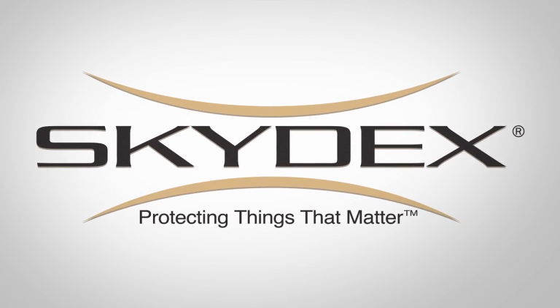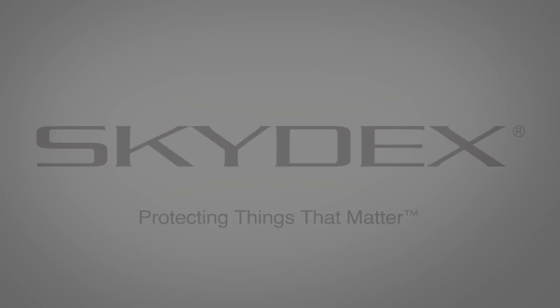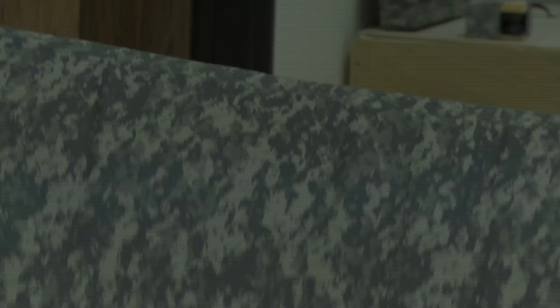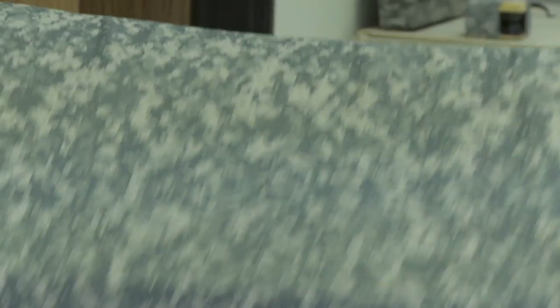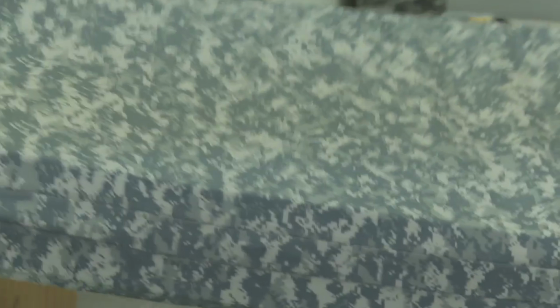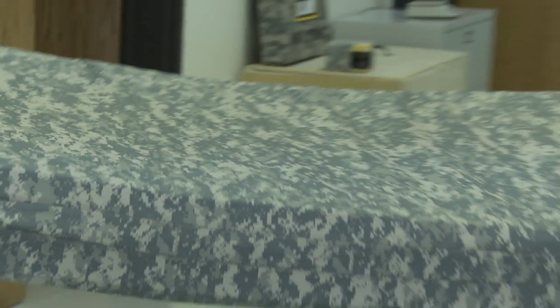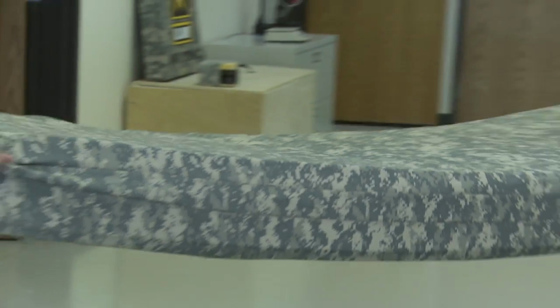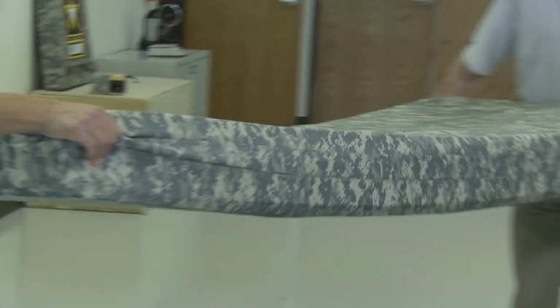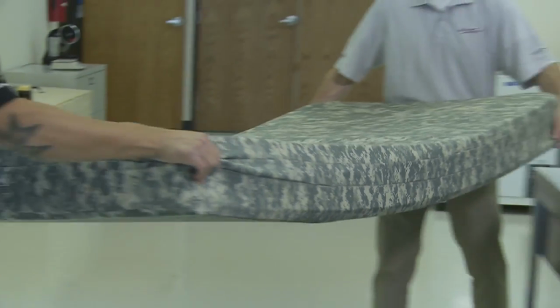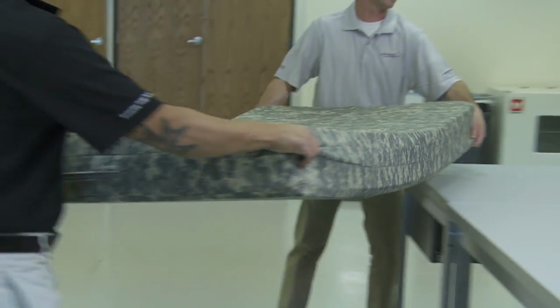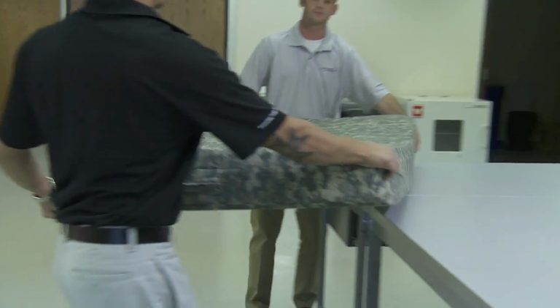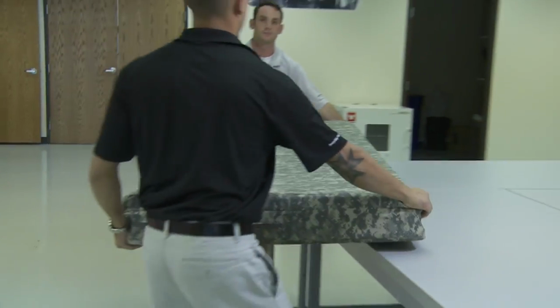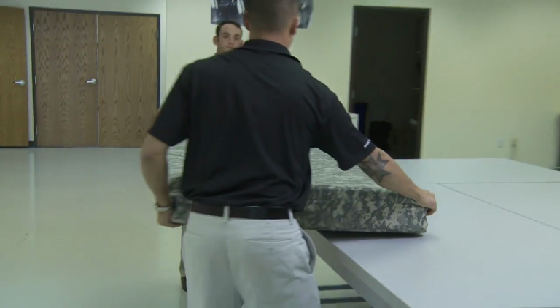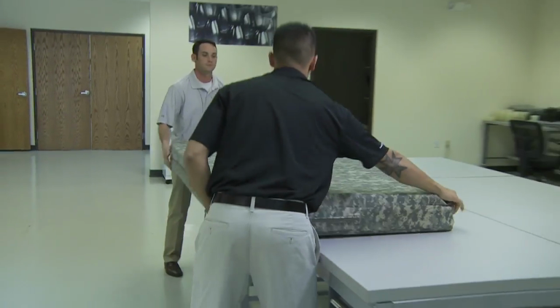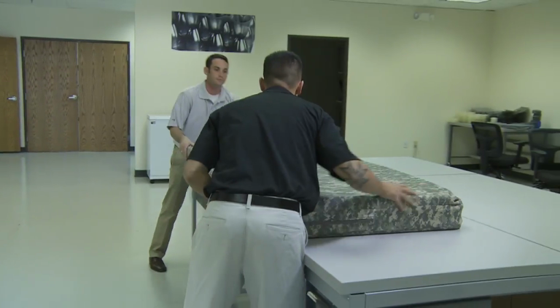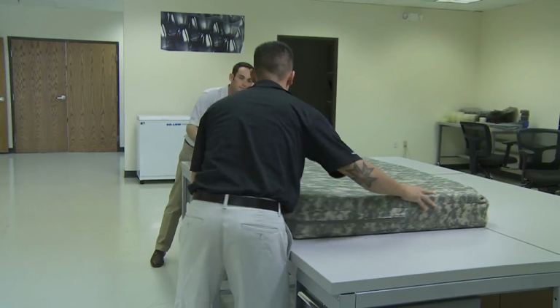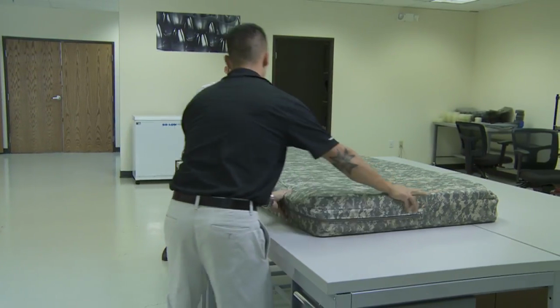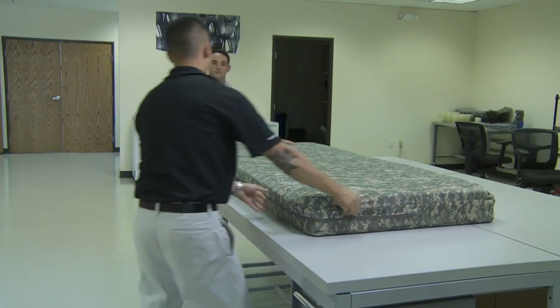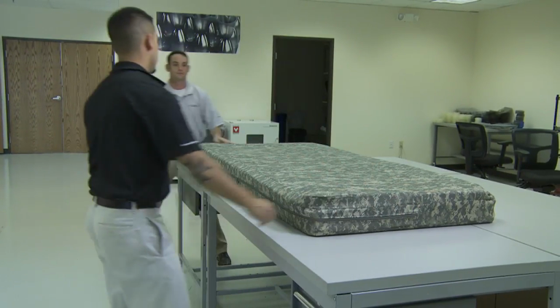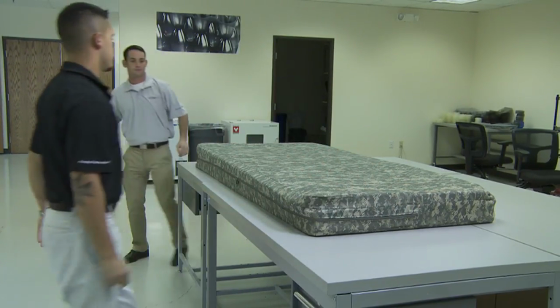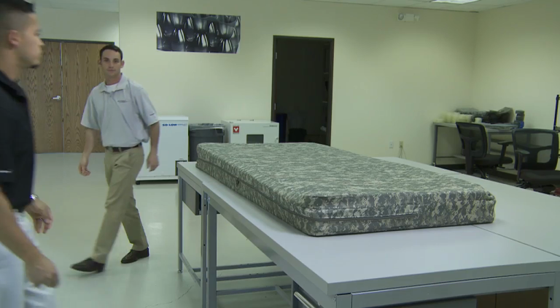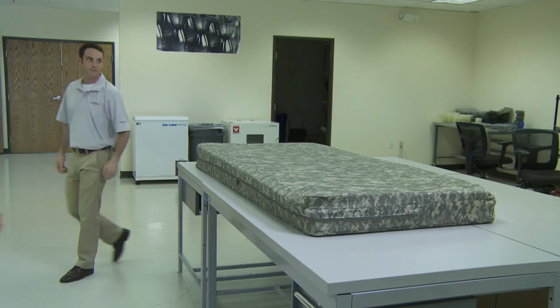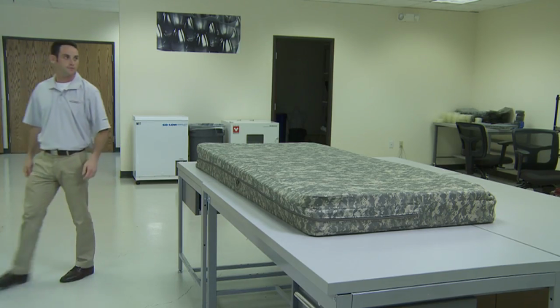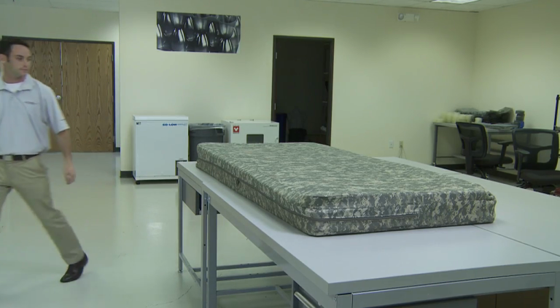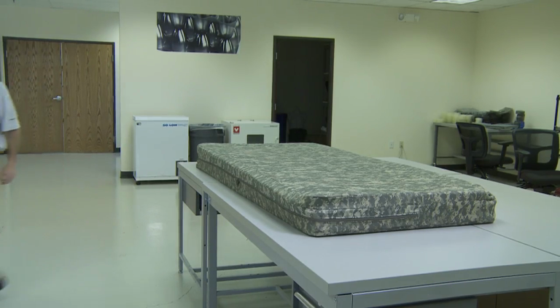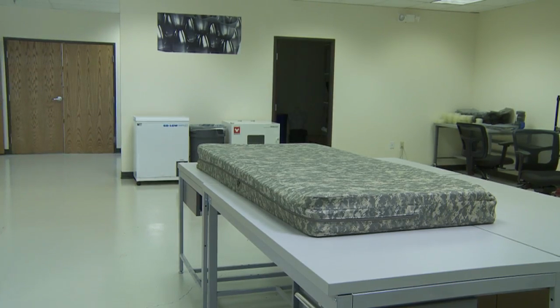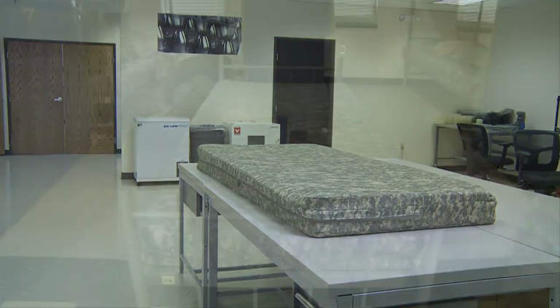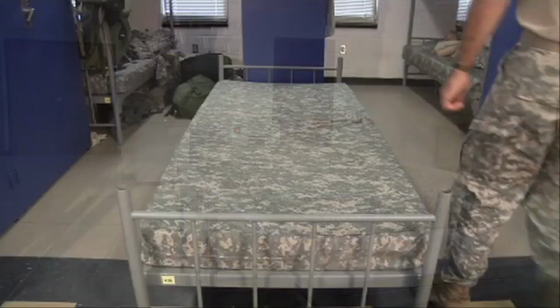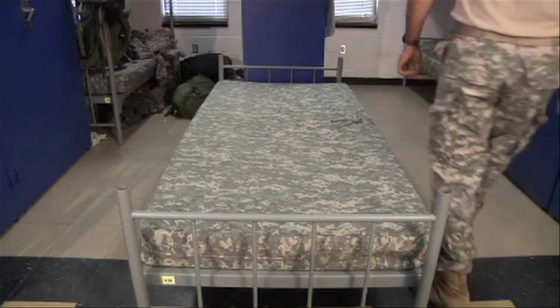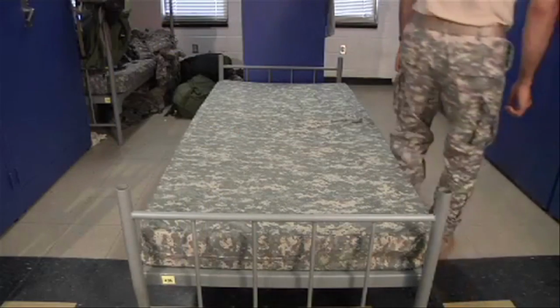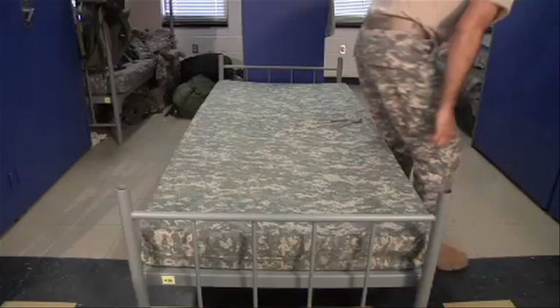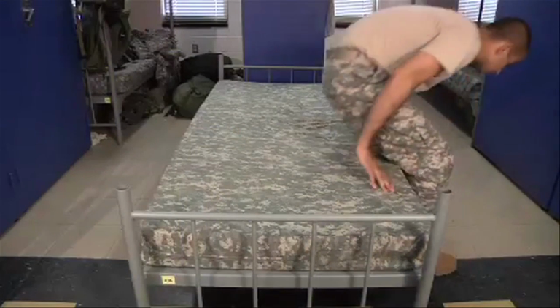The Skydex Barracks mattress — everything that current military mattresses are not. It's durable, hygienic, environmentally friendly, and best of all, comfortable.